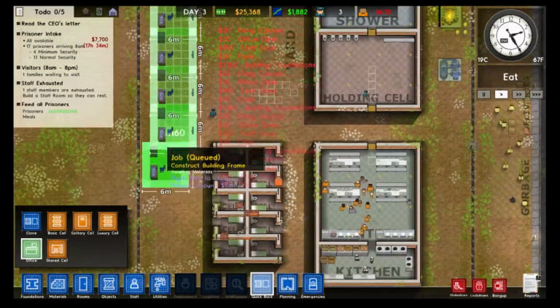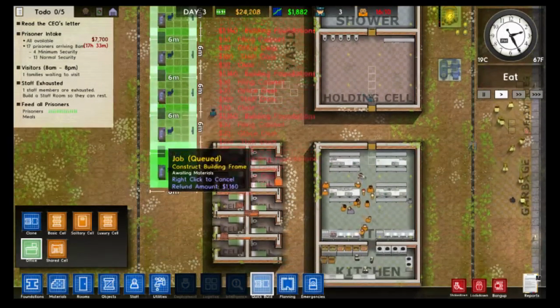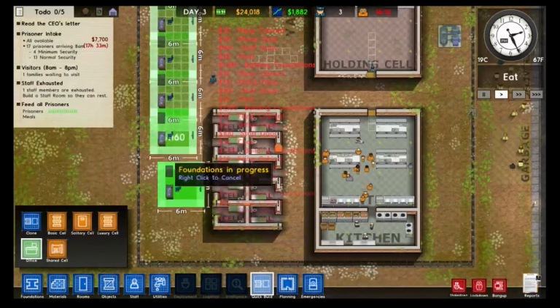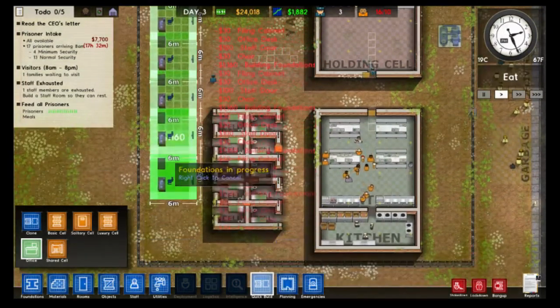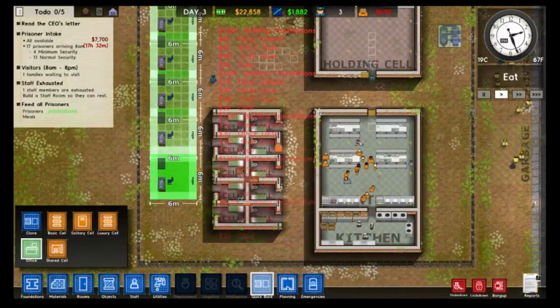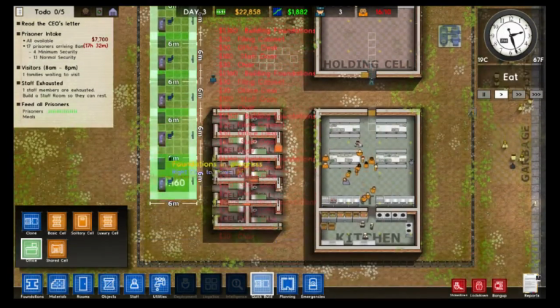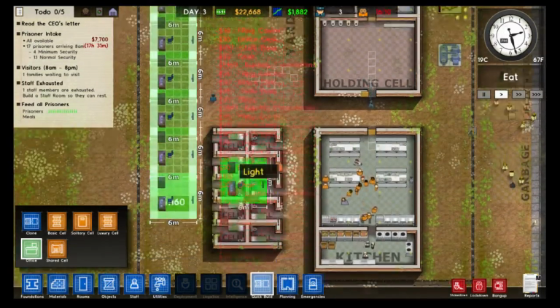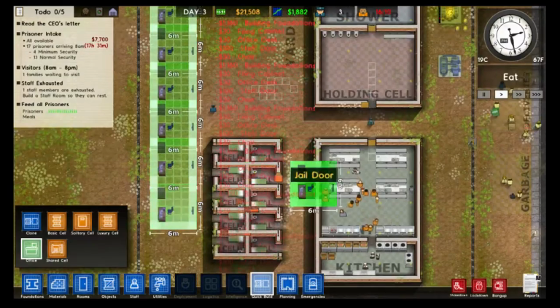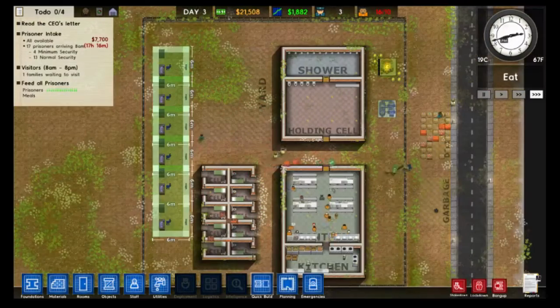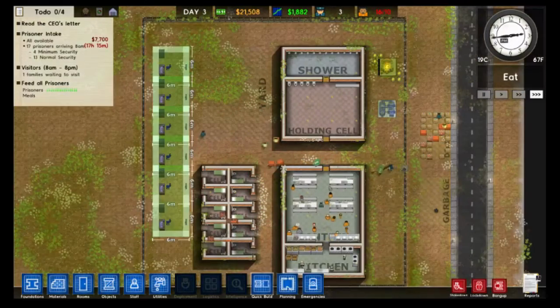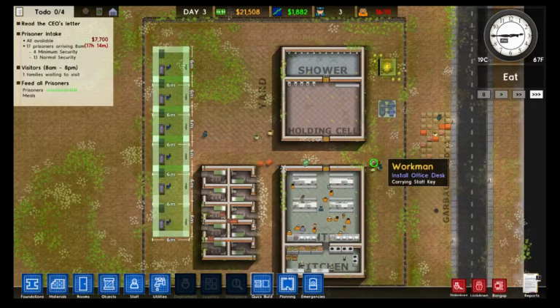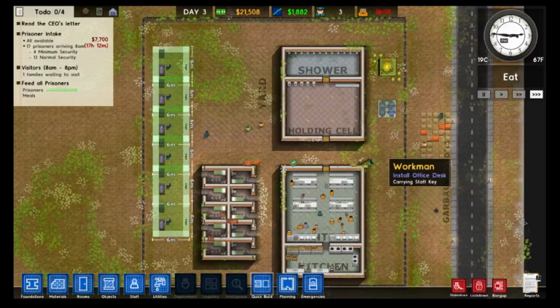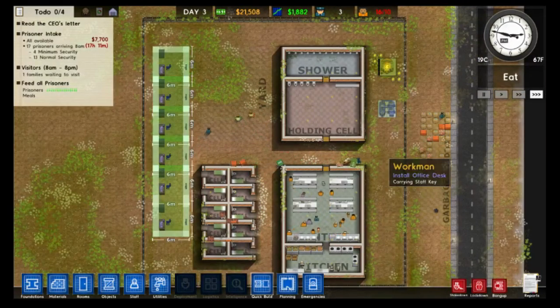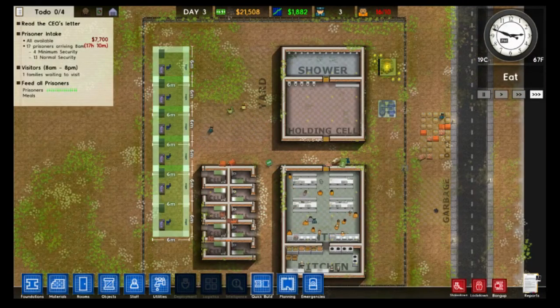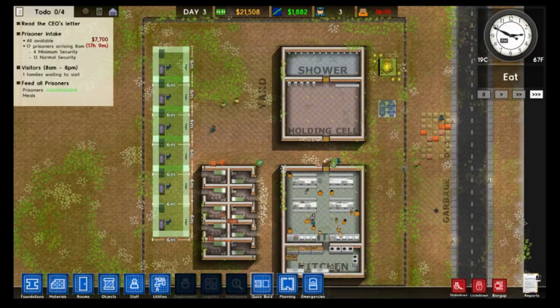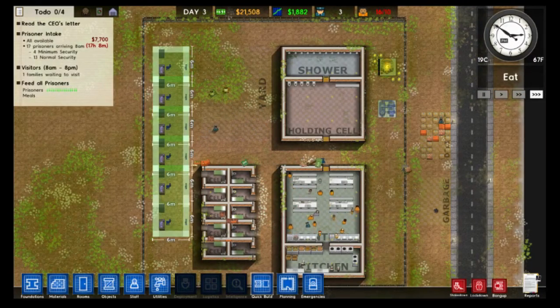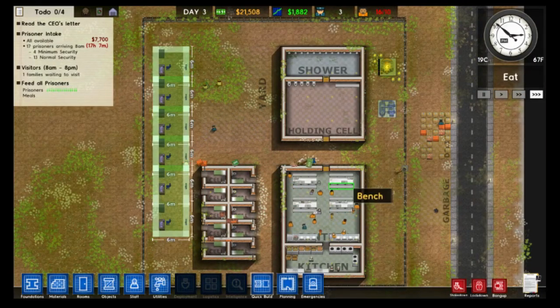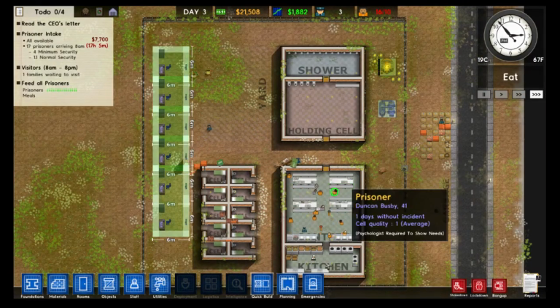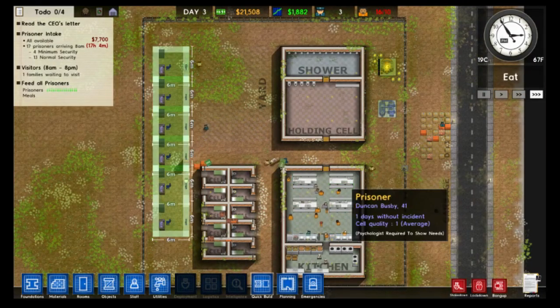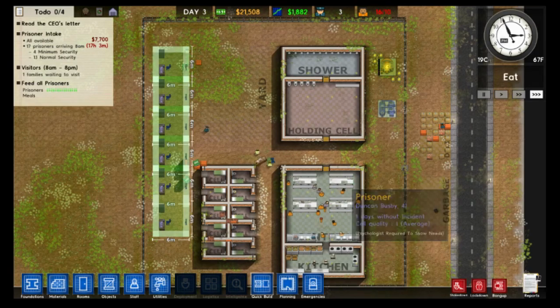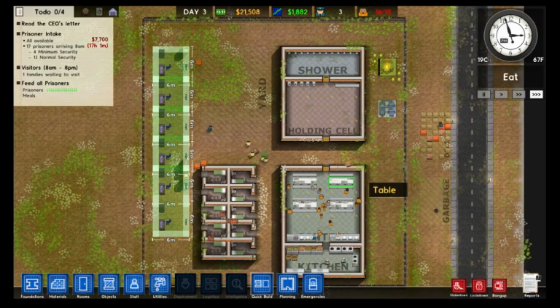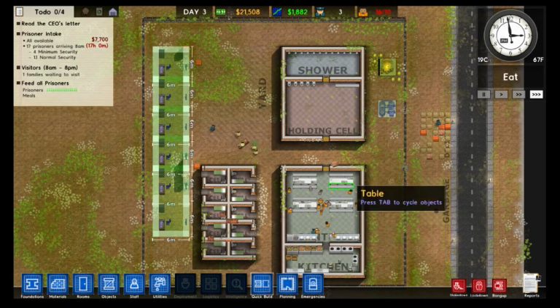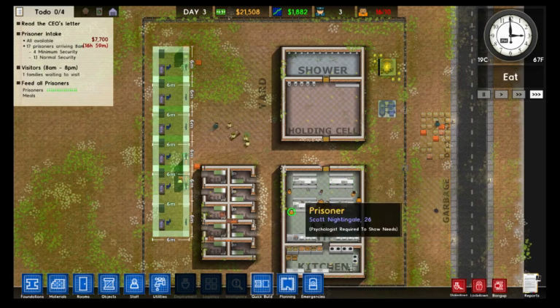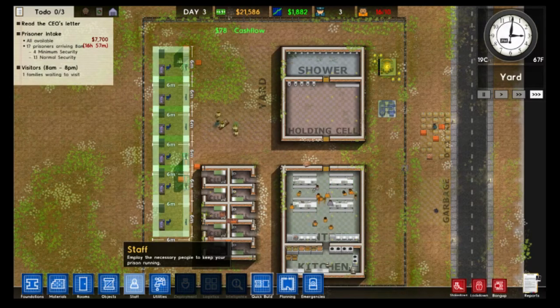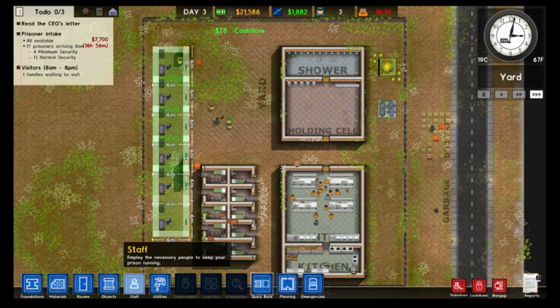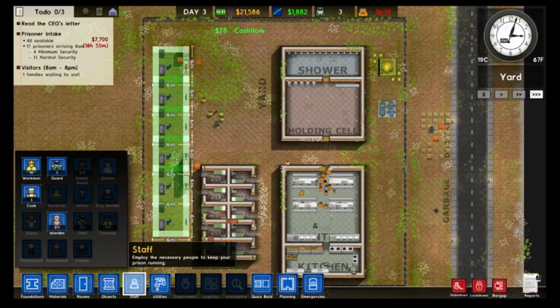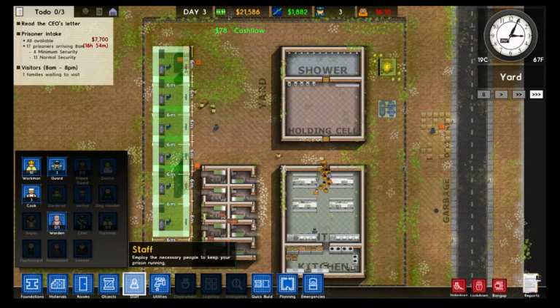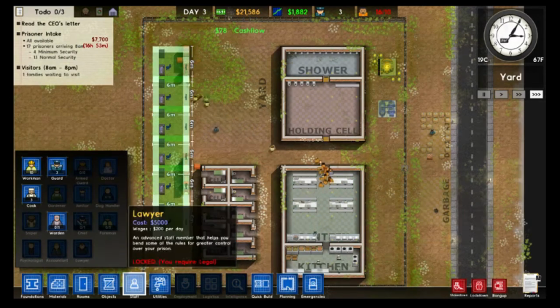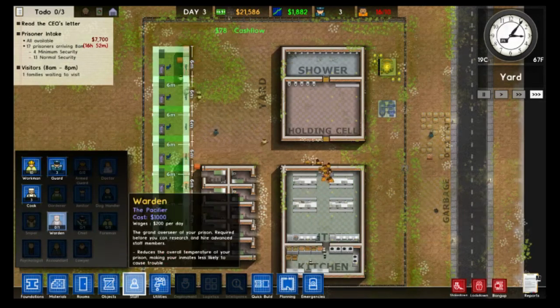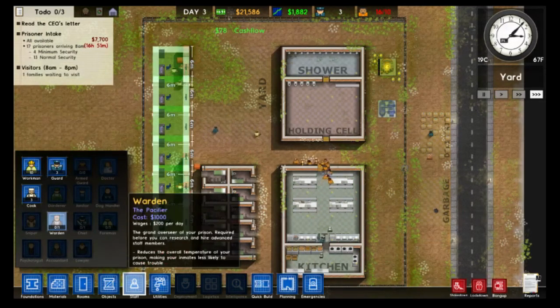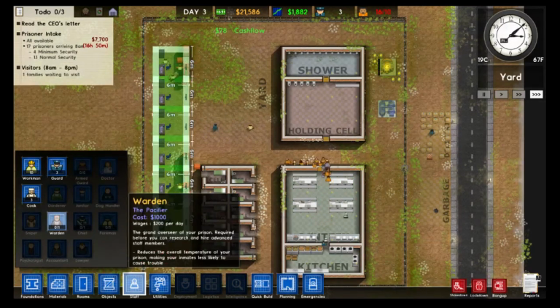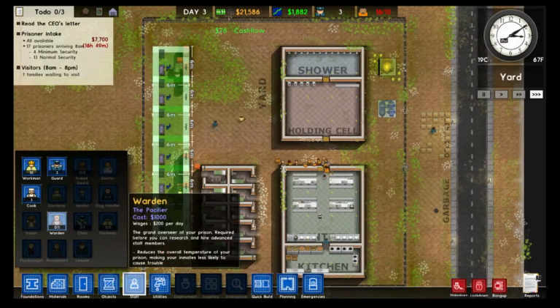We're going to need six offices: one, two, three, four, five, six. While our workers are building these offices, I'm going to explain what the offices are going to be used for.